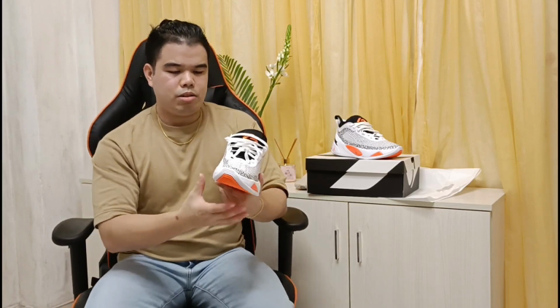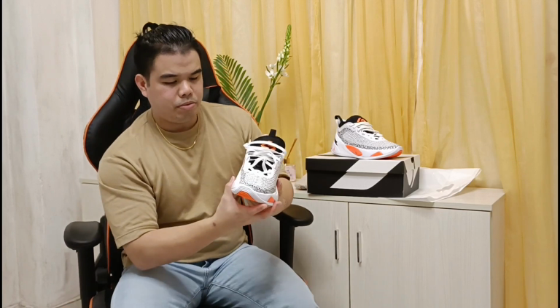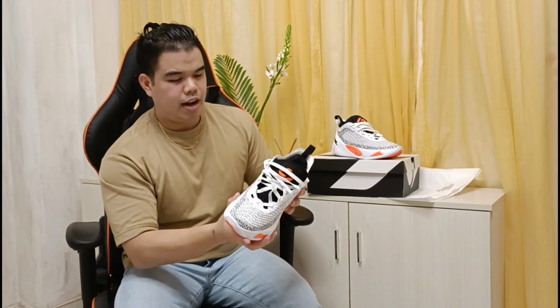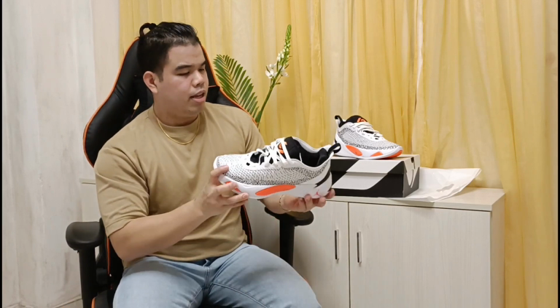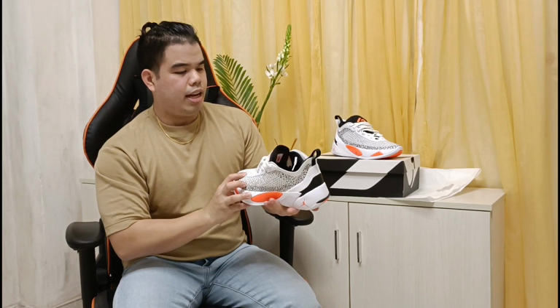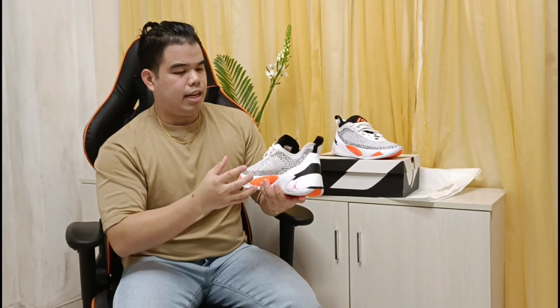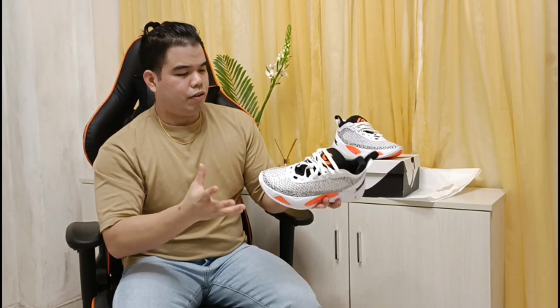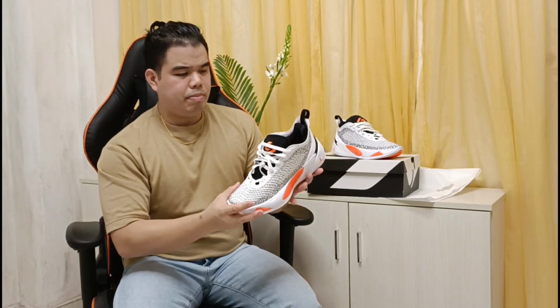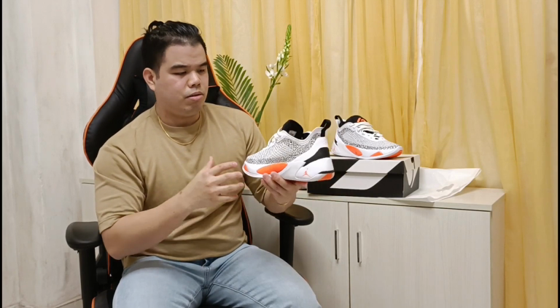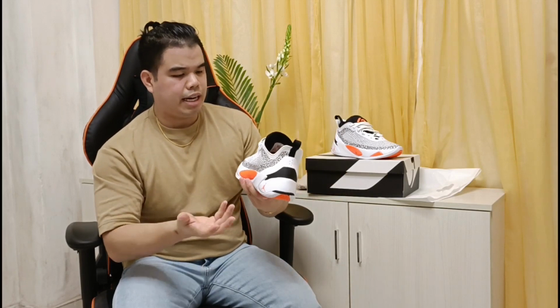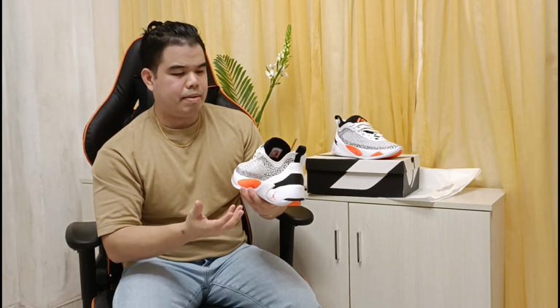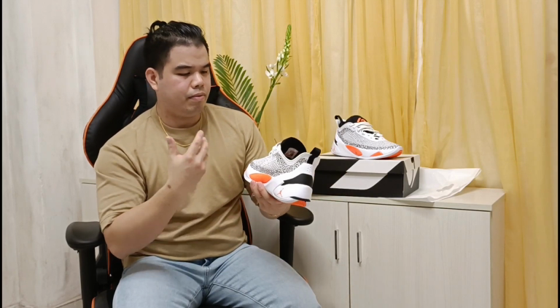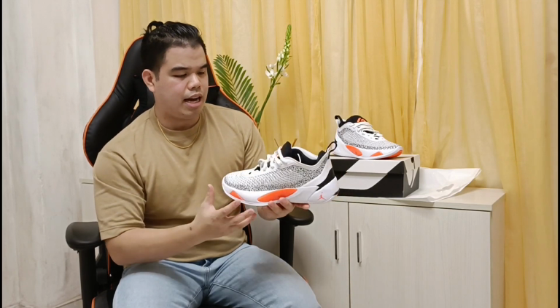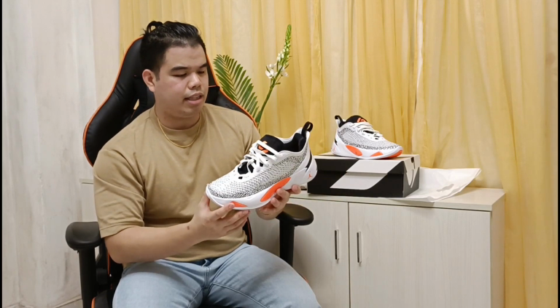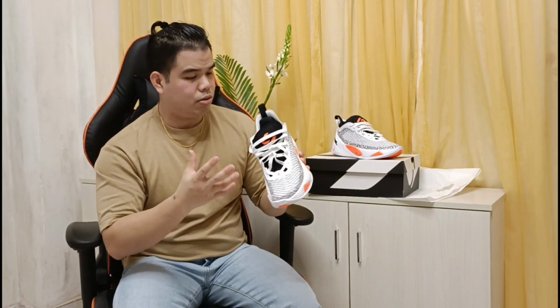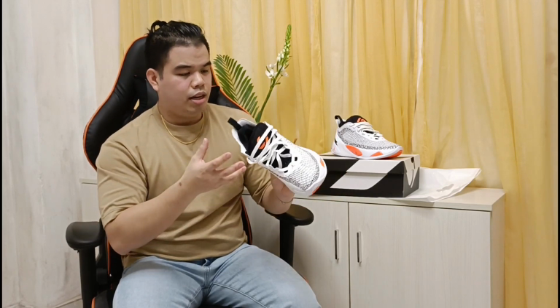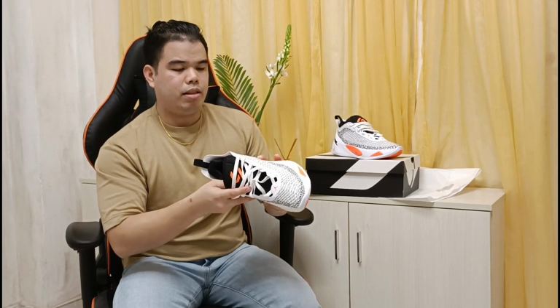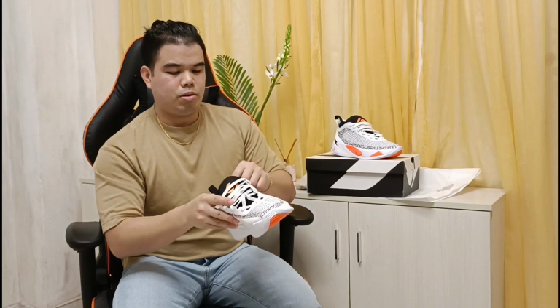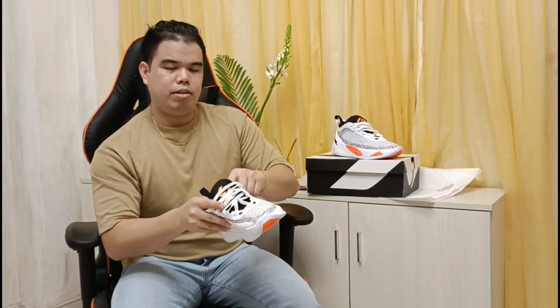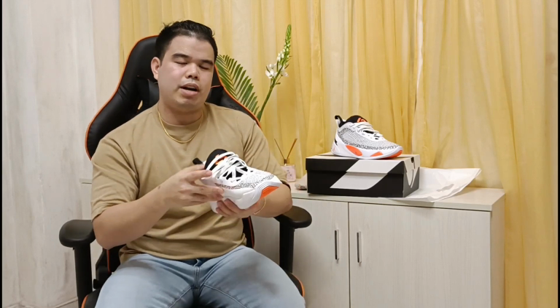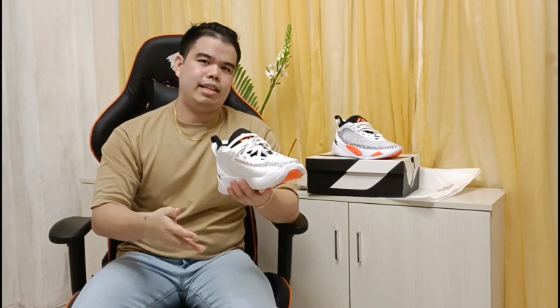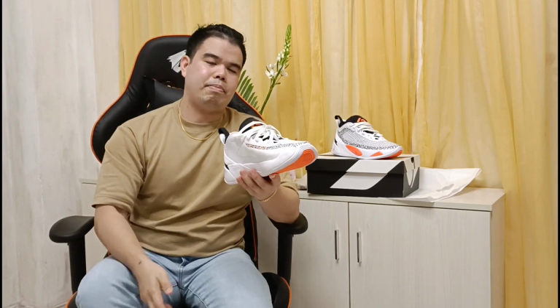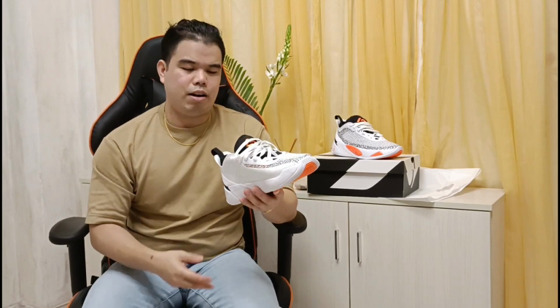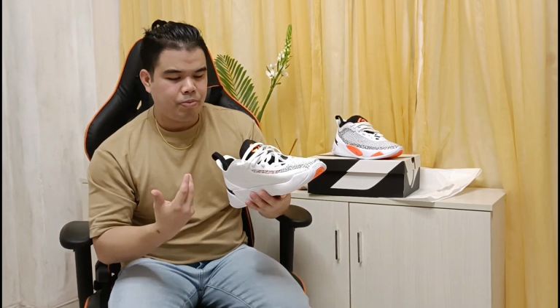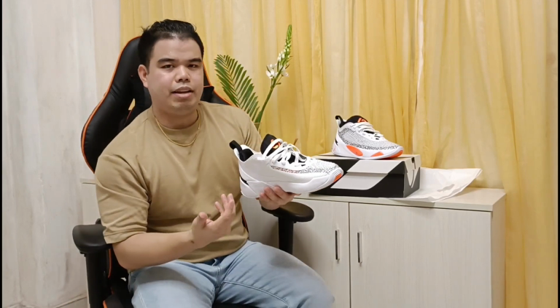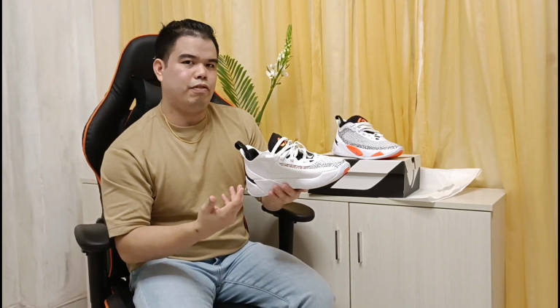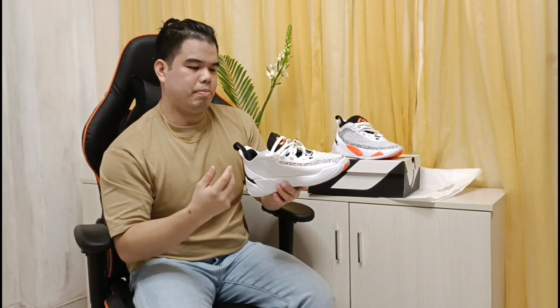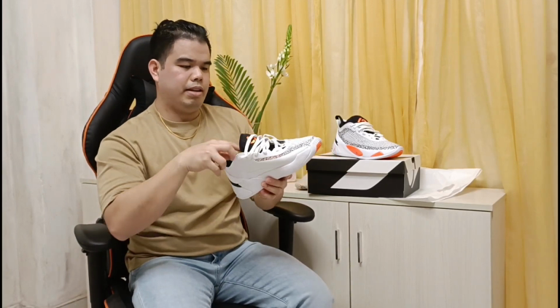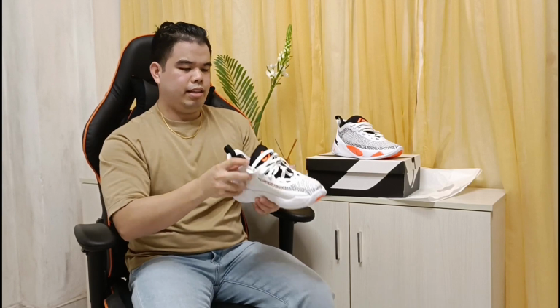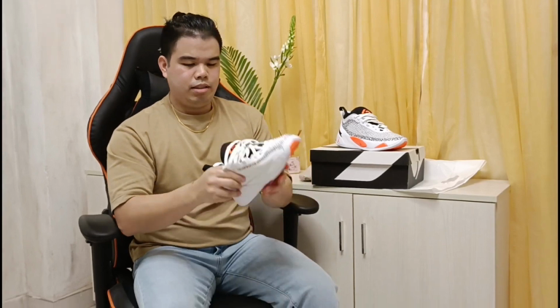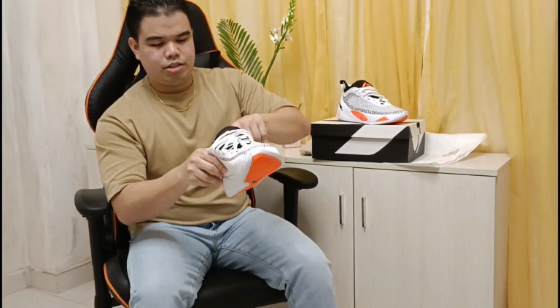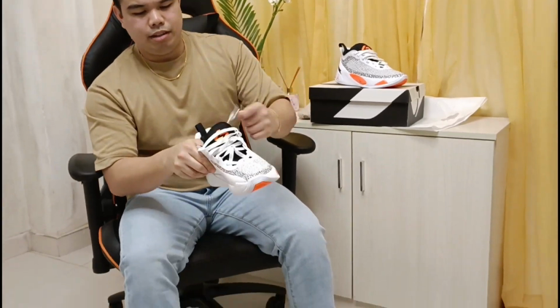Overall, medyo maganda naman. I think it looks great. So ngayon, tubukan natin sa ating paakong — maayos at comfortable naman. Let's try it on.